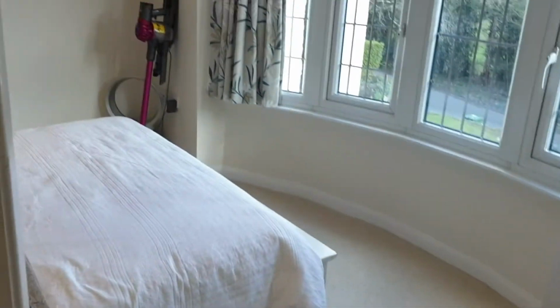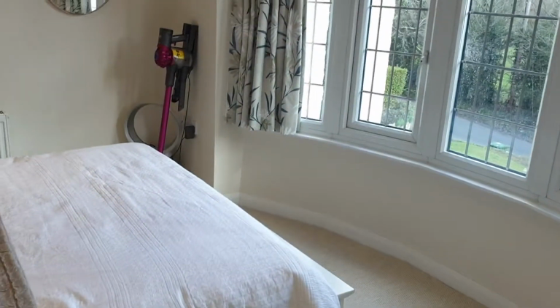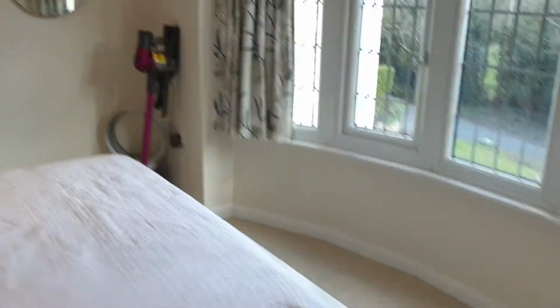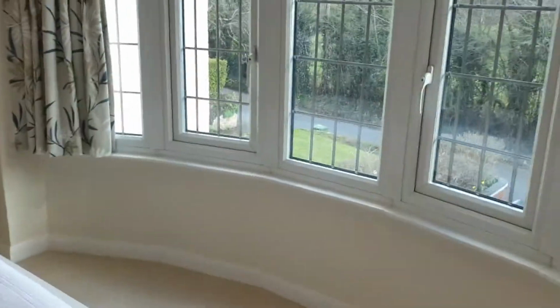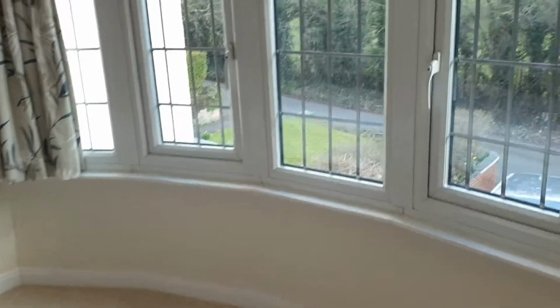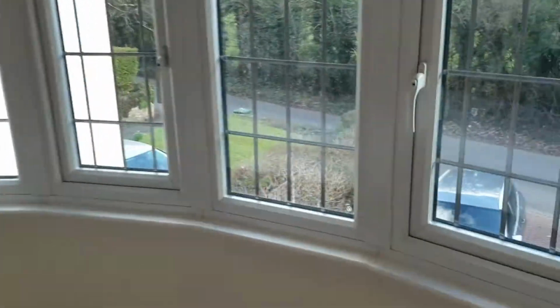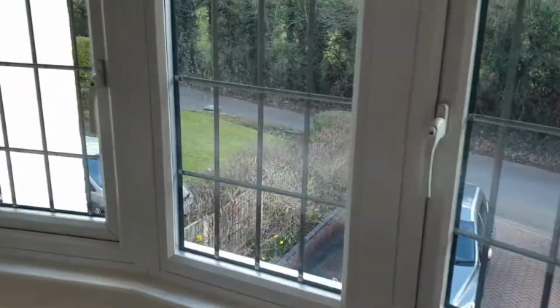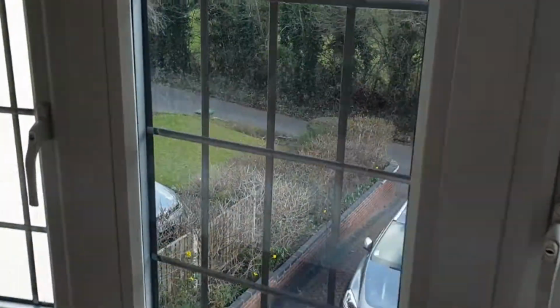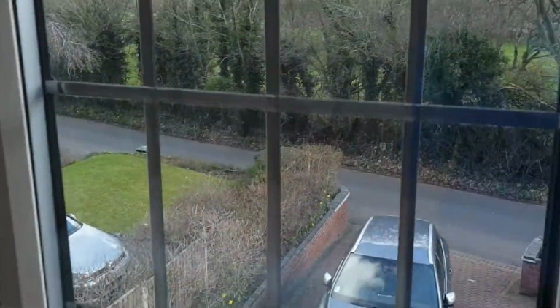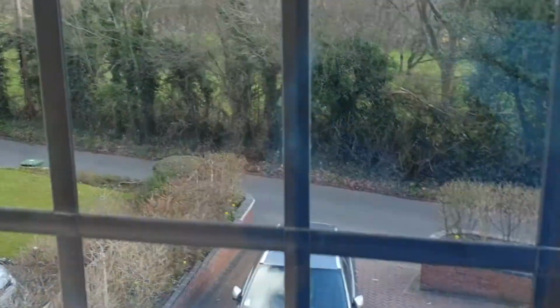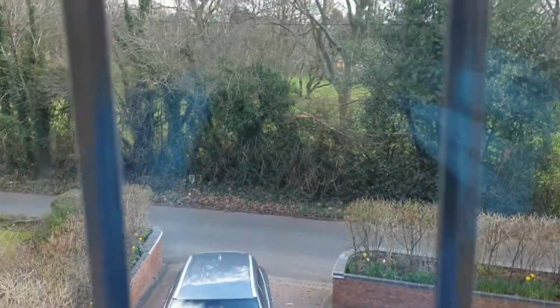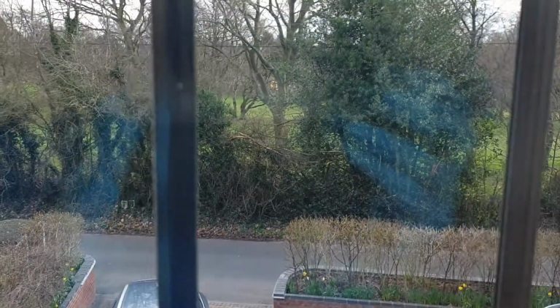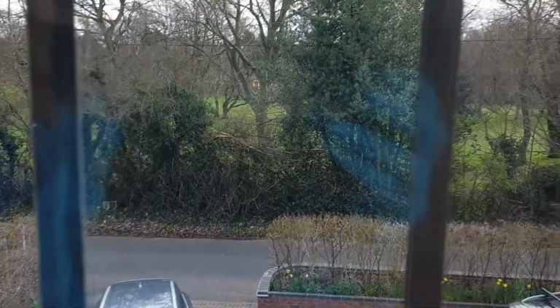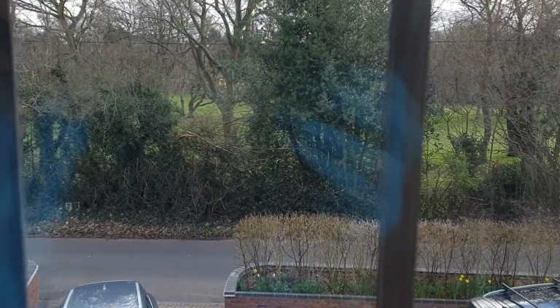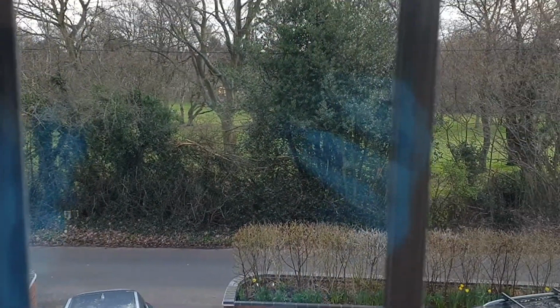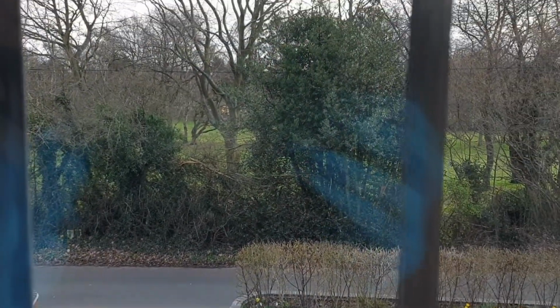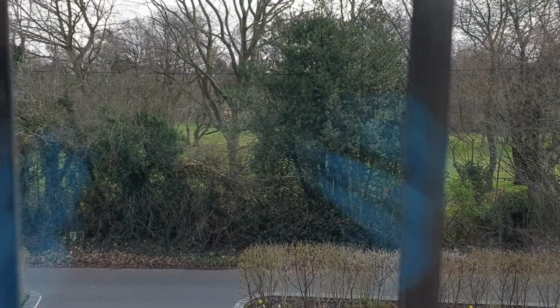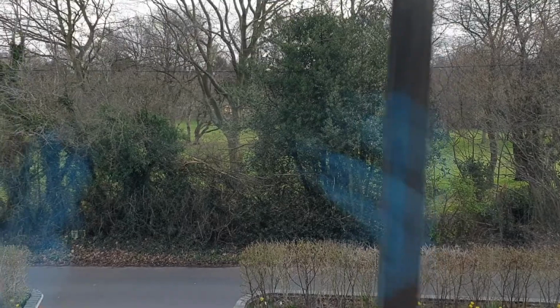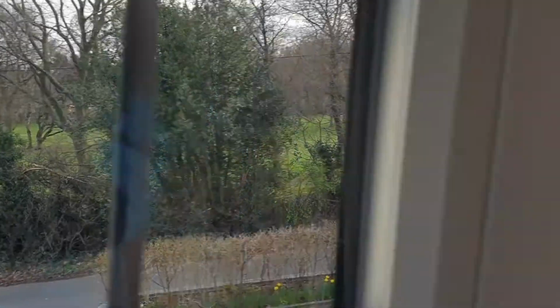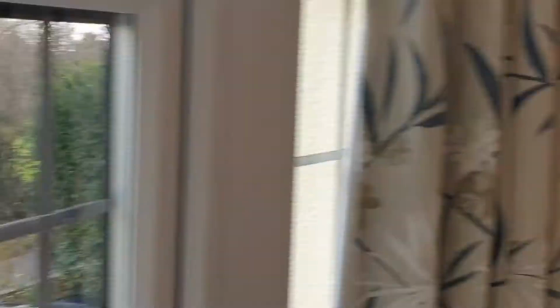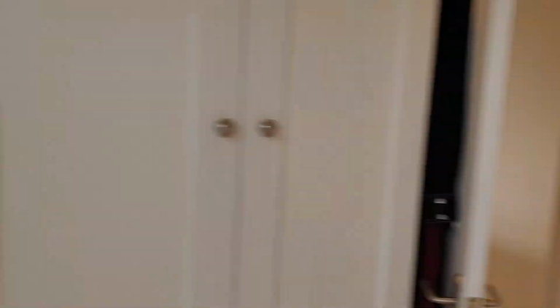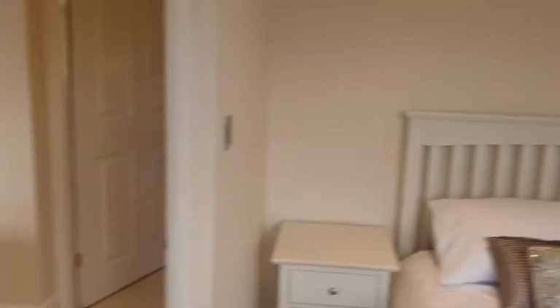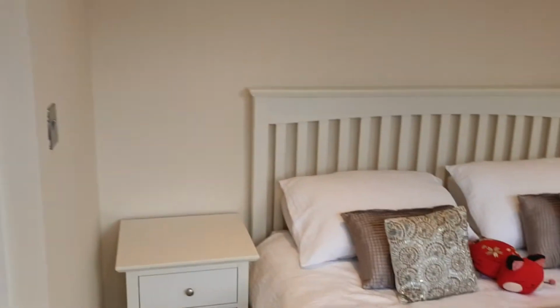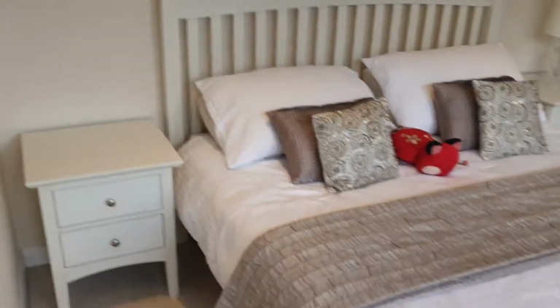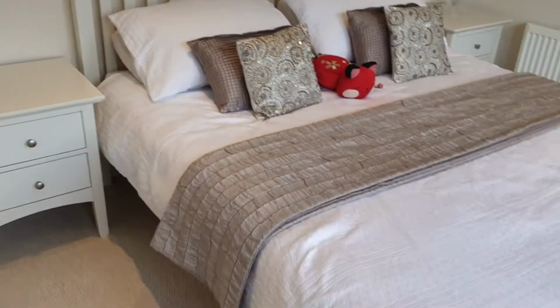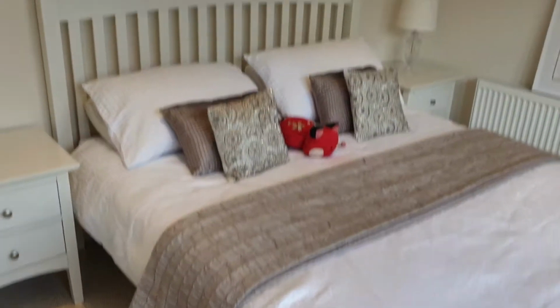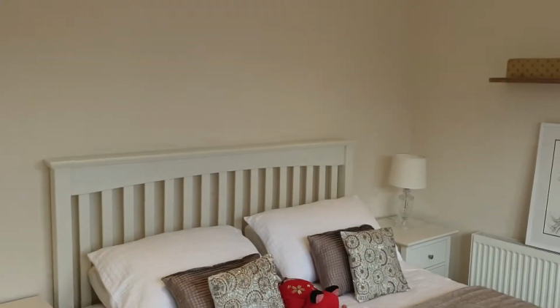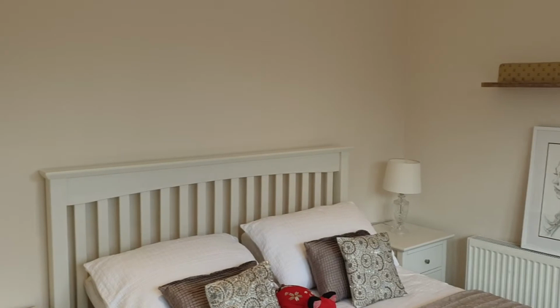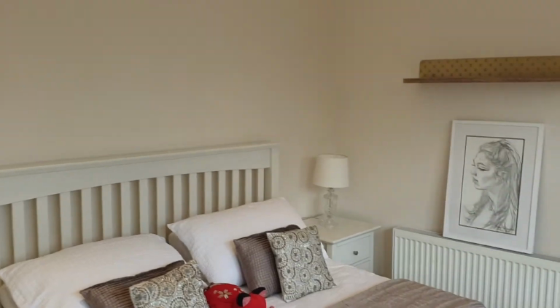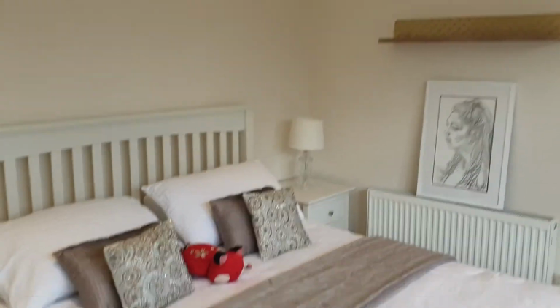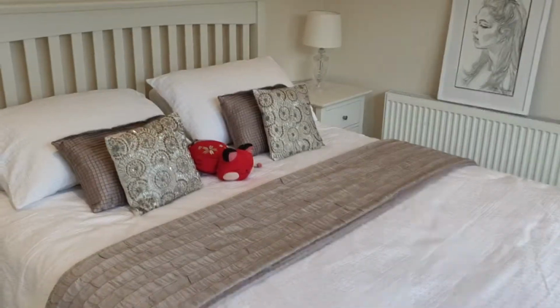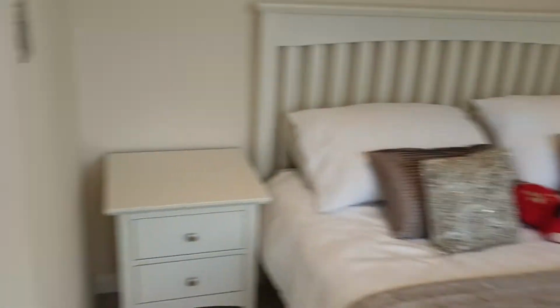Bedroom four has the view to the golf course, so again it's not overlooked — it's a great aspect out and does soak in the sunlight.